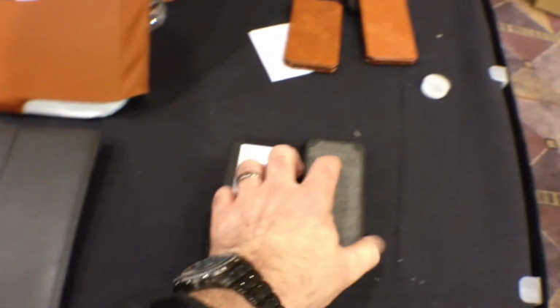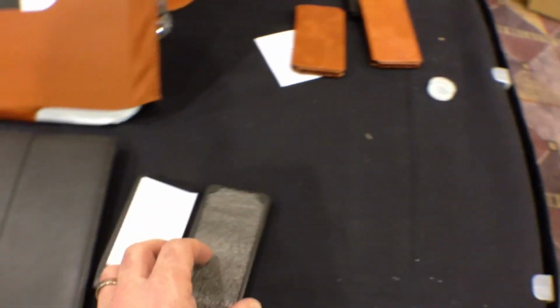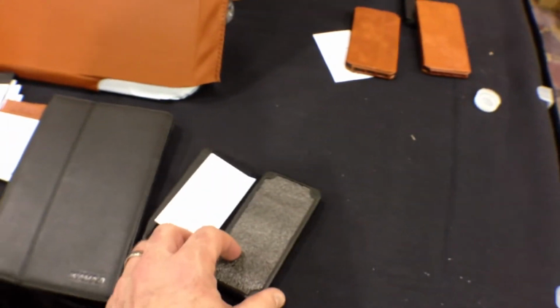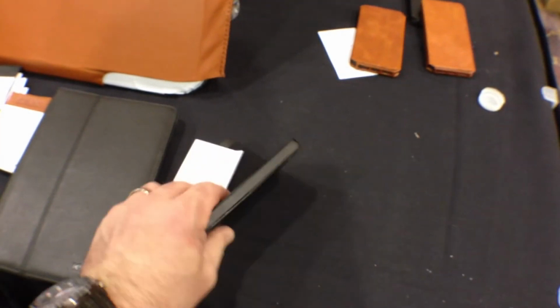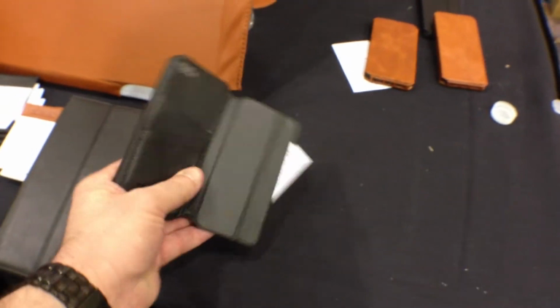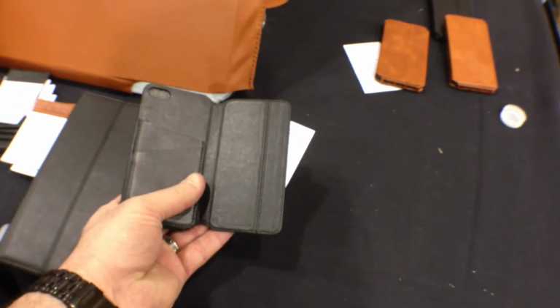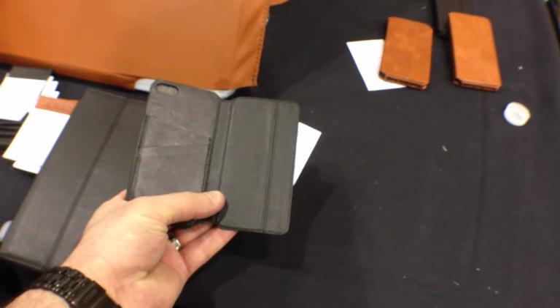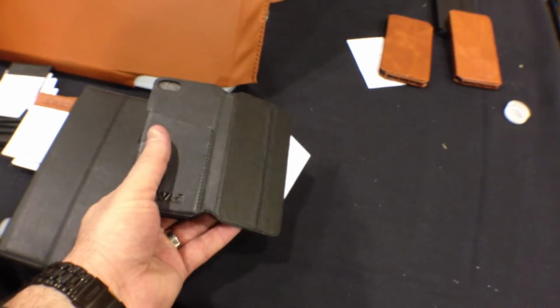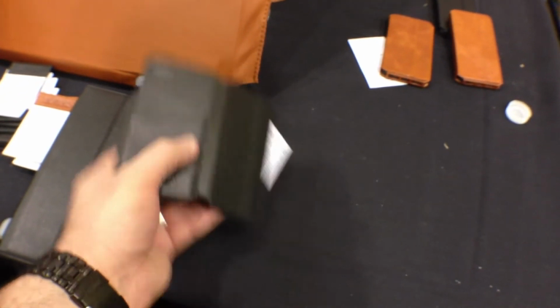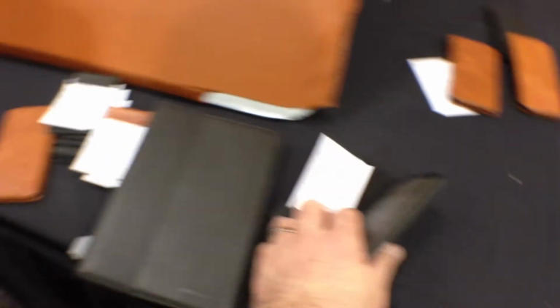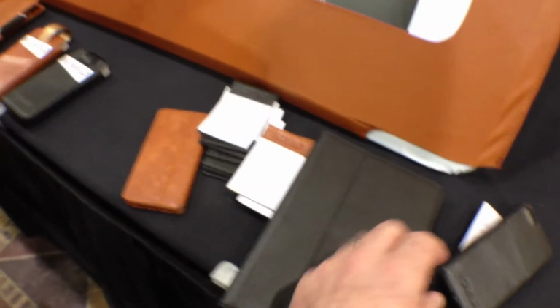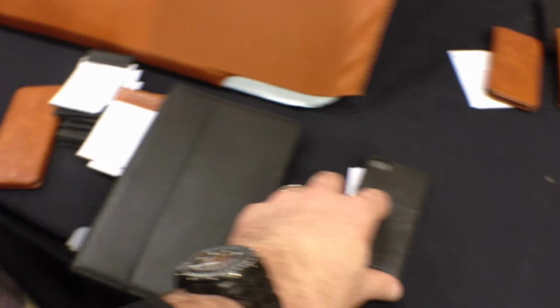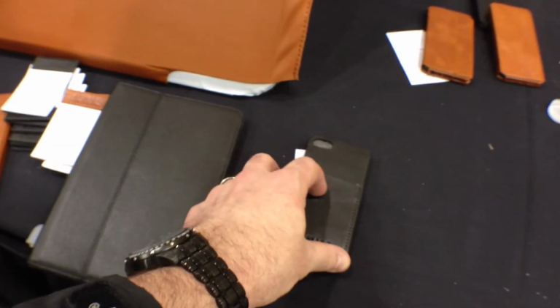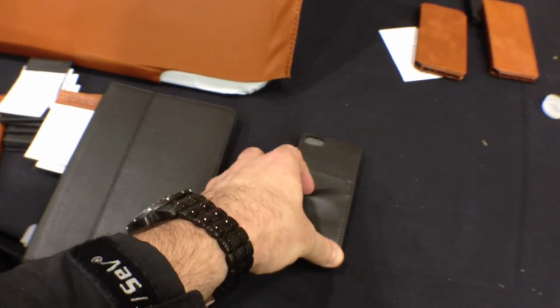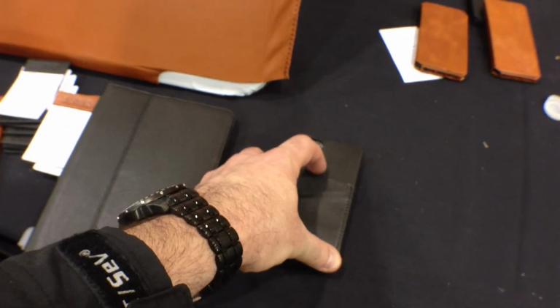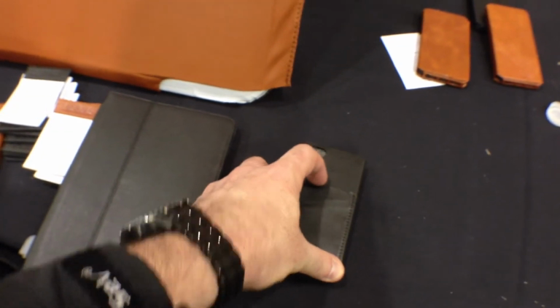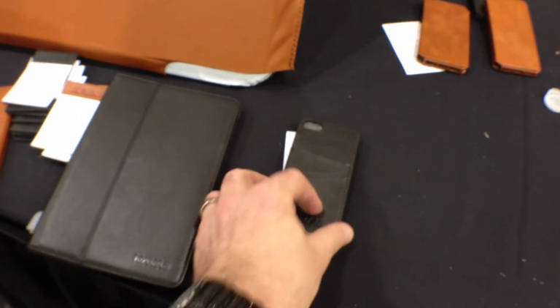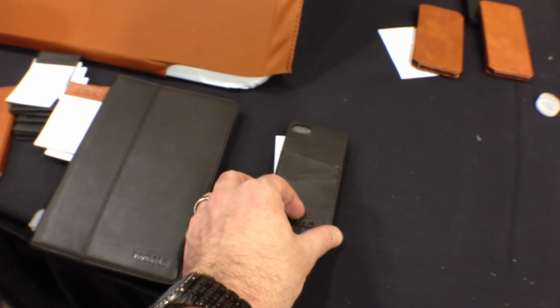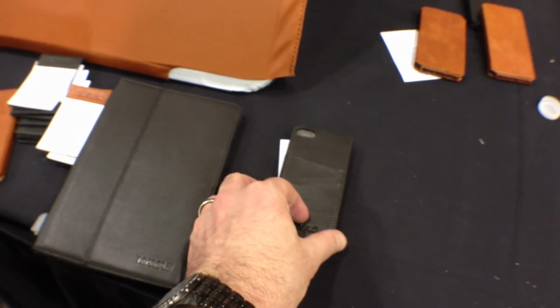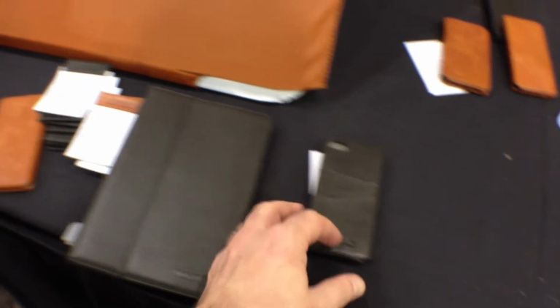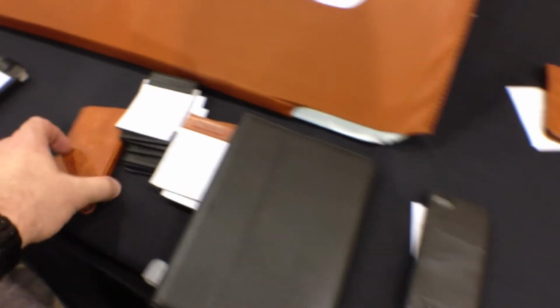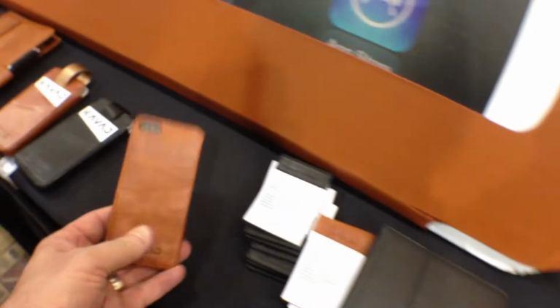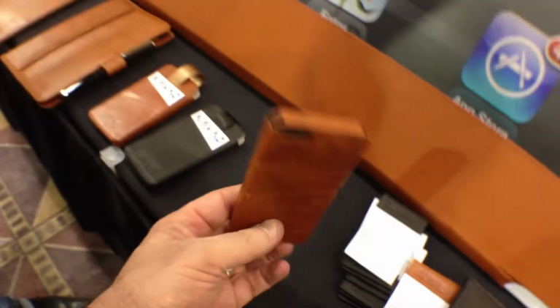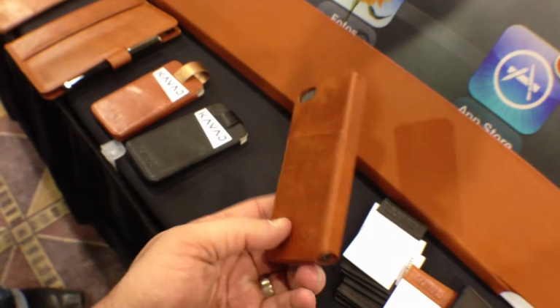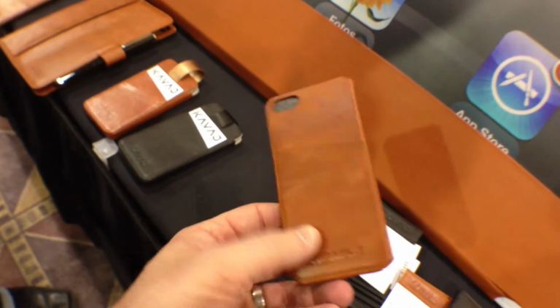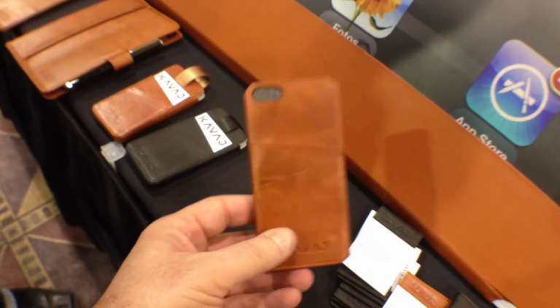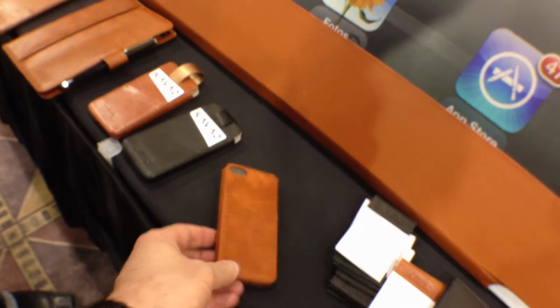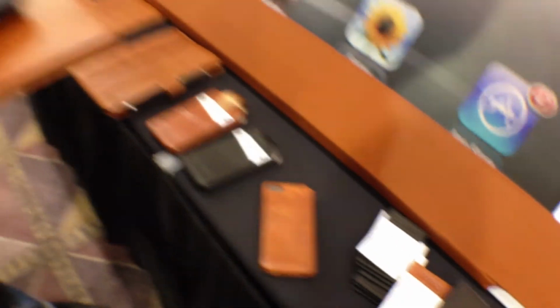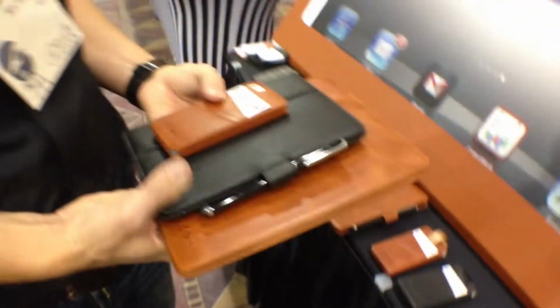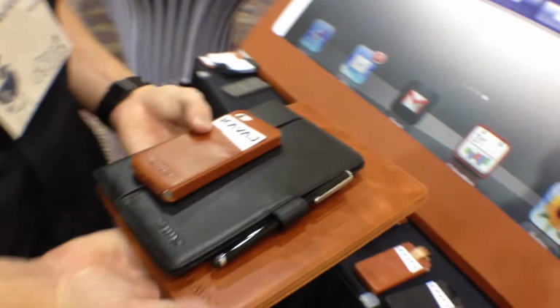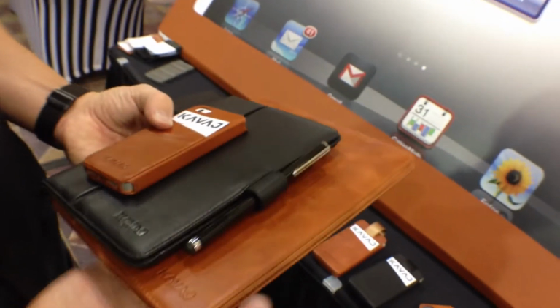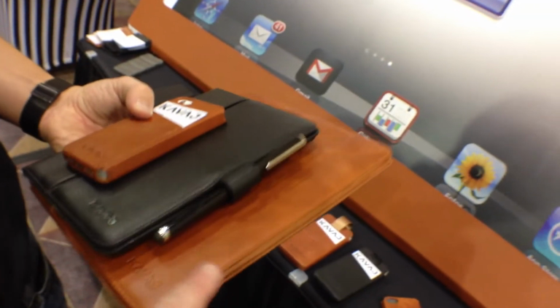Now, they also make ones for the iPhone 5. Here's a nice little one — it's just really classy with some nice little pockets in the back if you want to put a credit card or a business card back there. They make one that's kind of all-in-one as well that you can slide on, and of course they make one for the big iPad too.